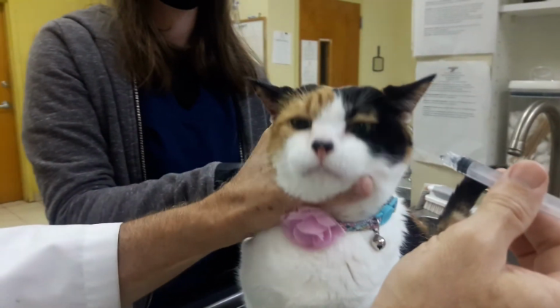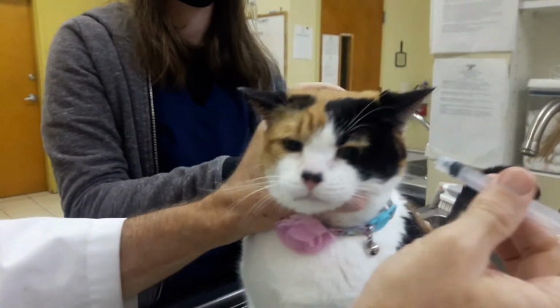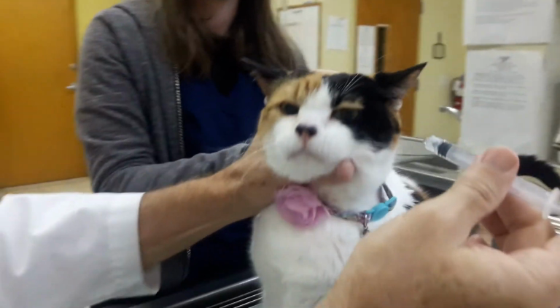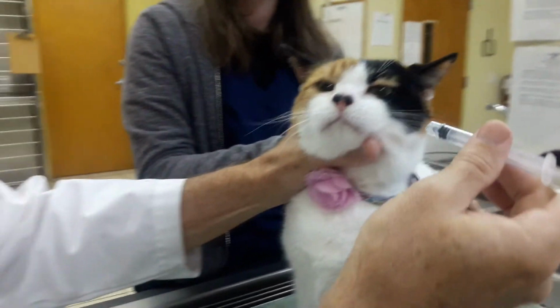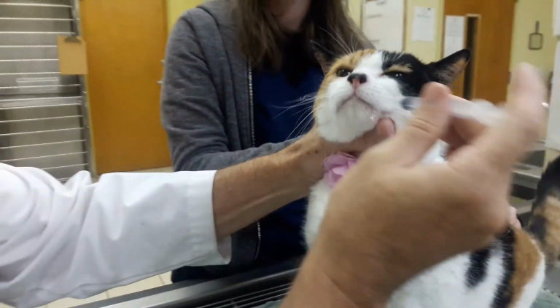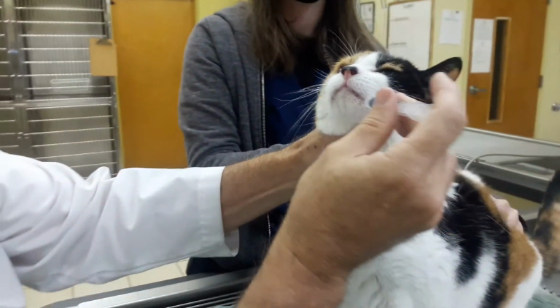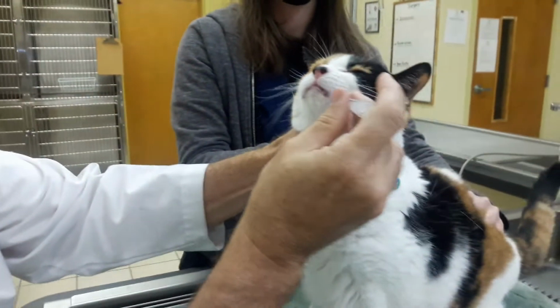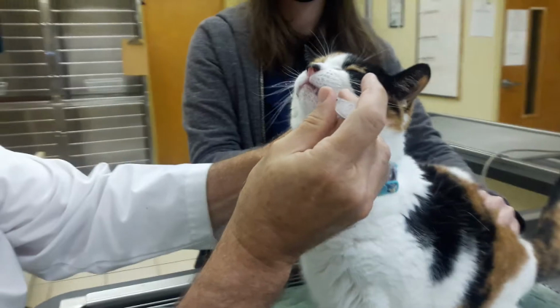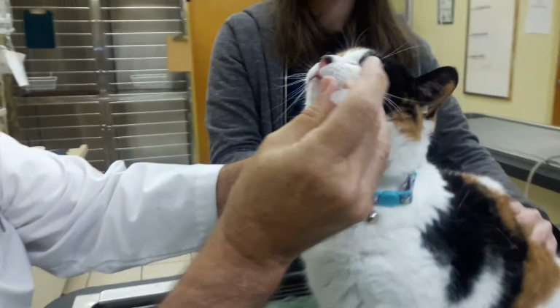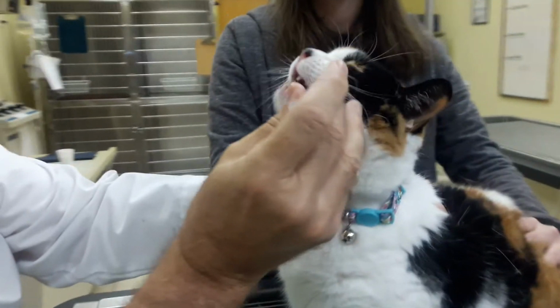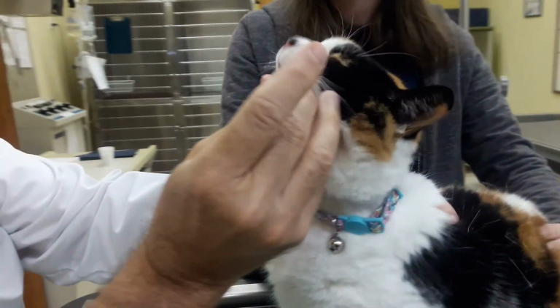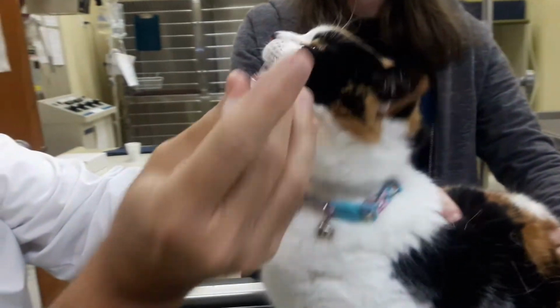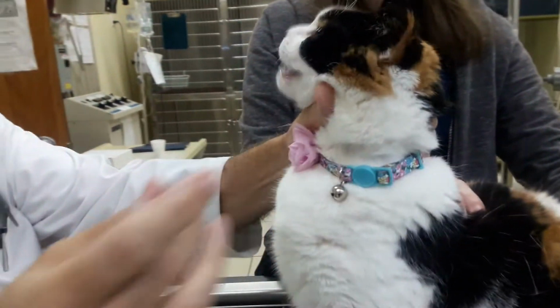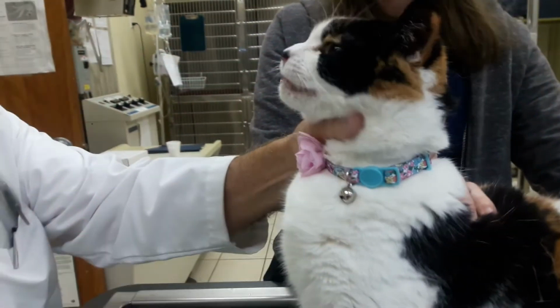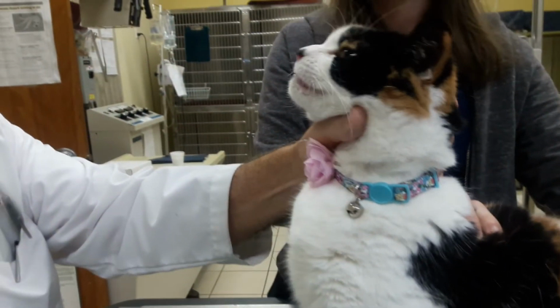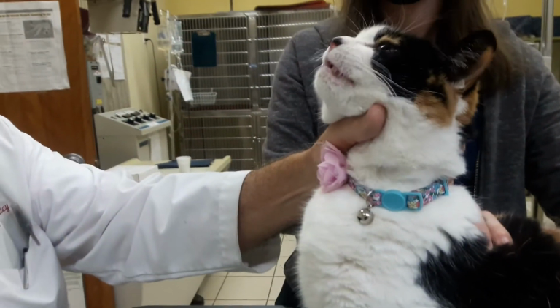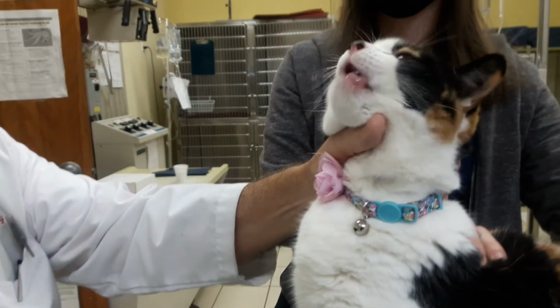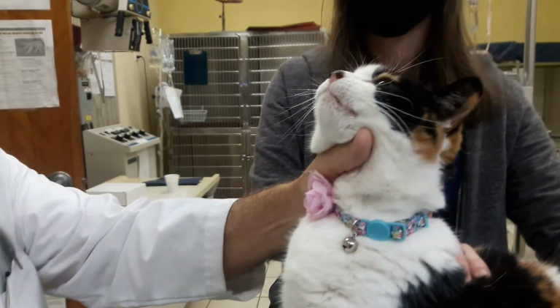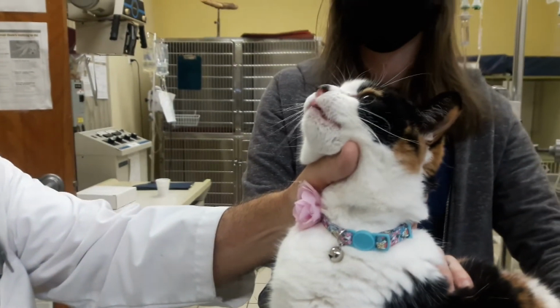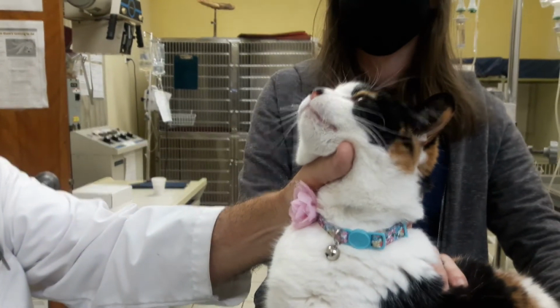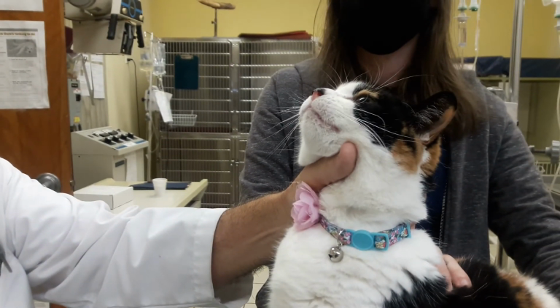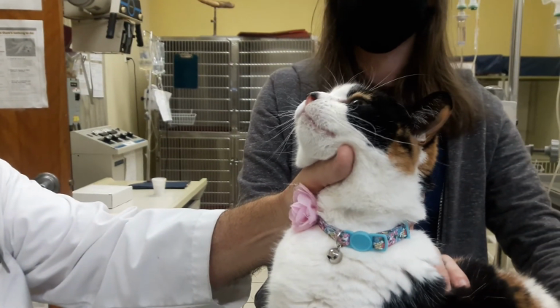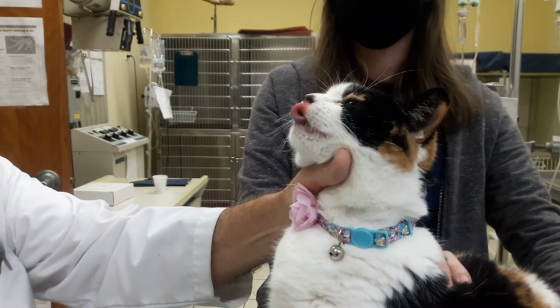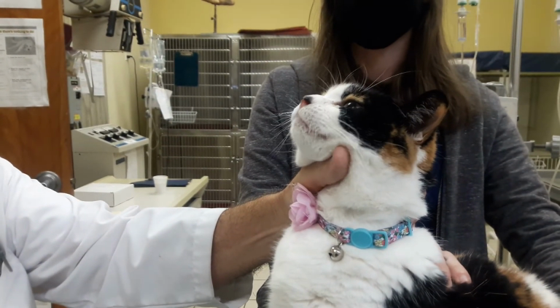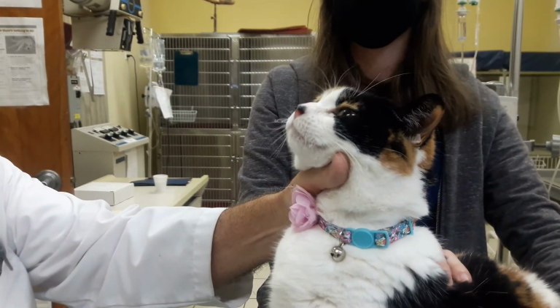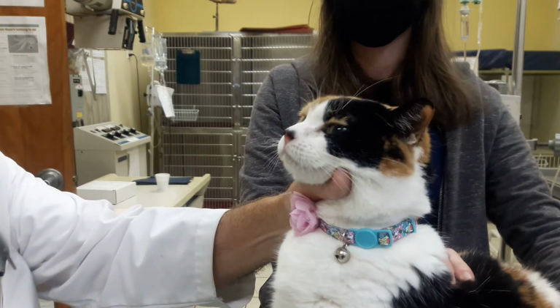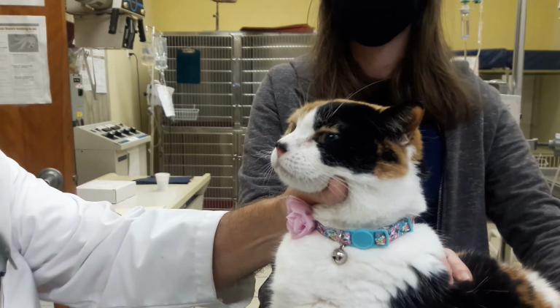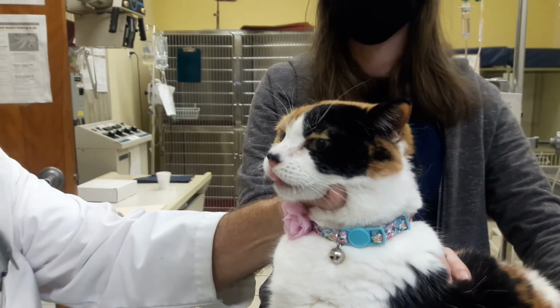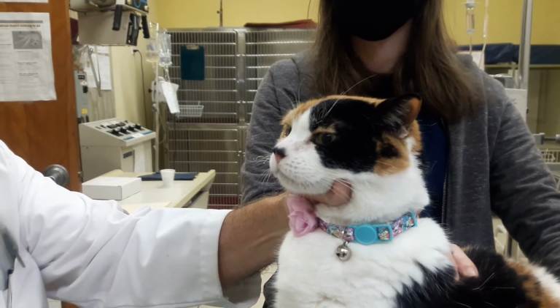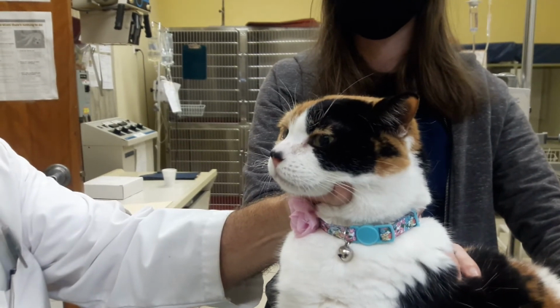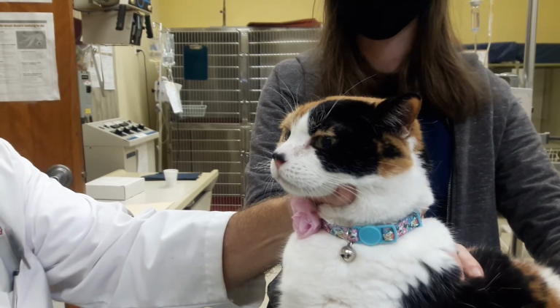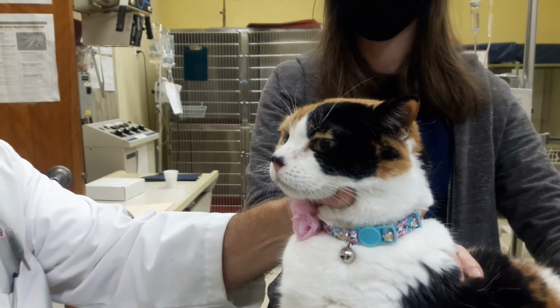As long as we have the head tilted back, we might fight it a little bit. There we go. It's kind of hard to spit out, as long as we have that head tilted upward.